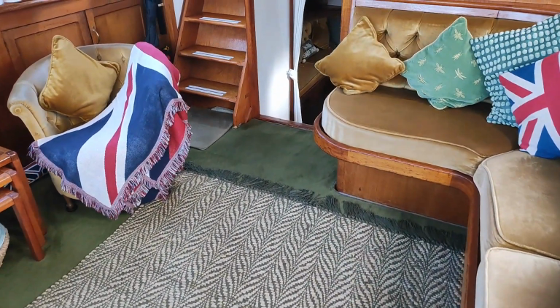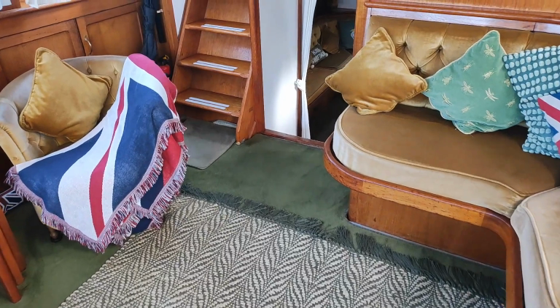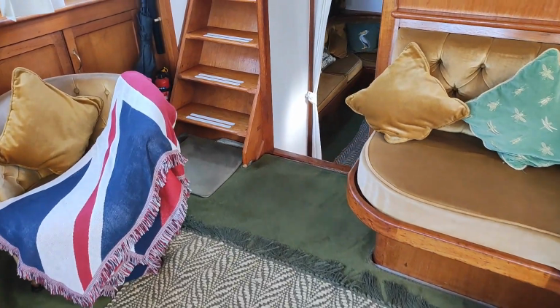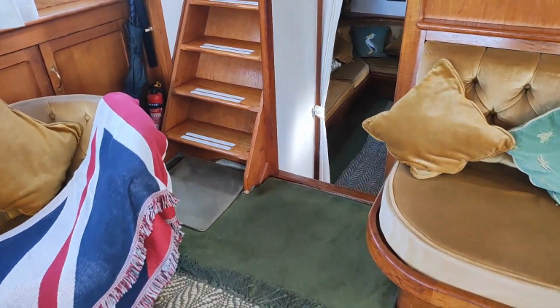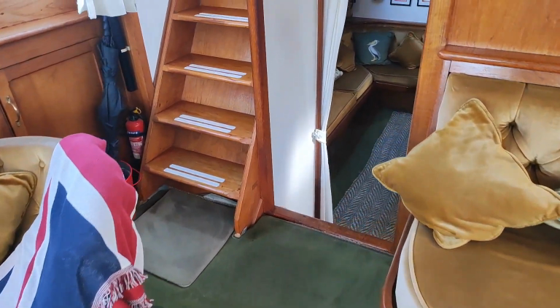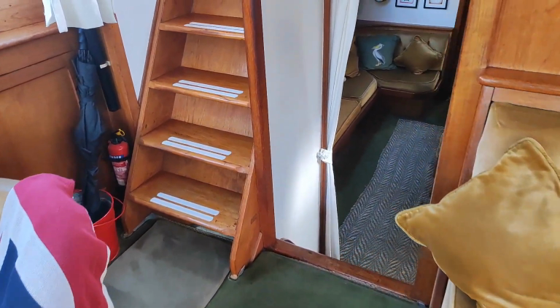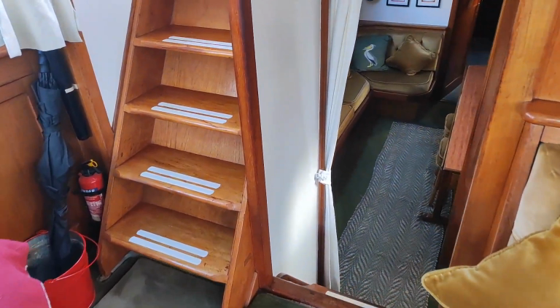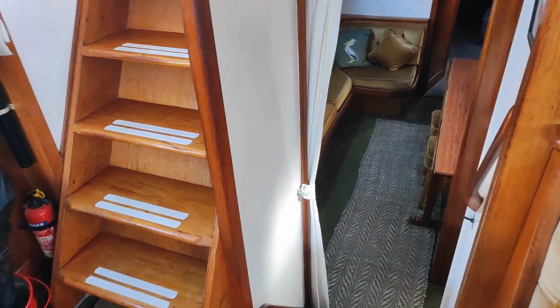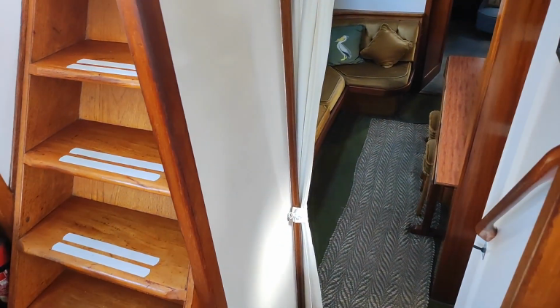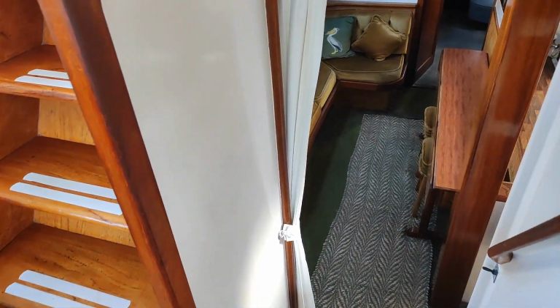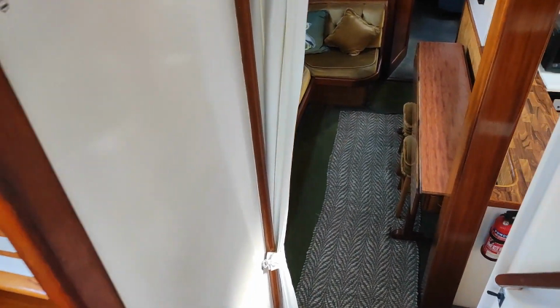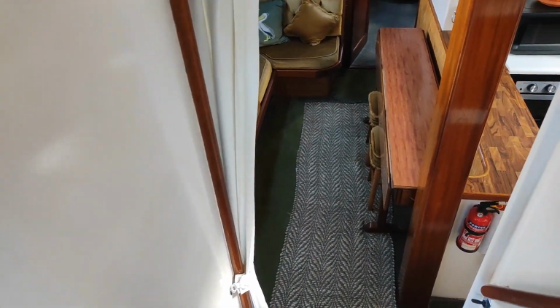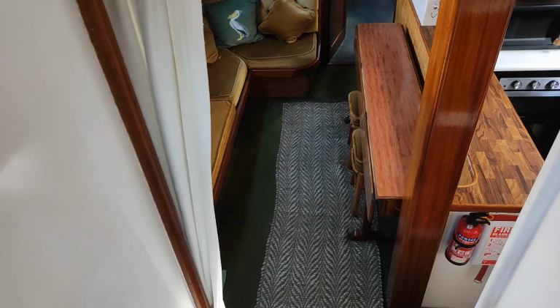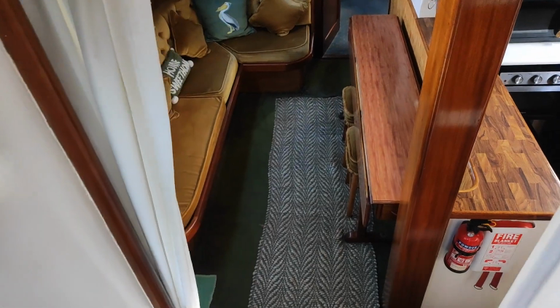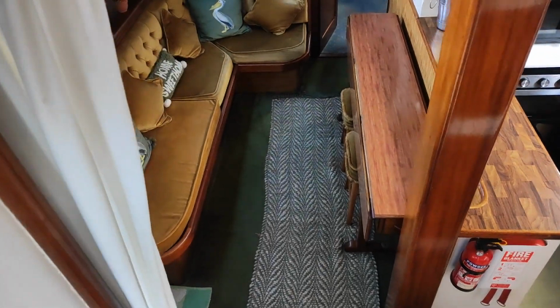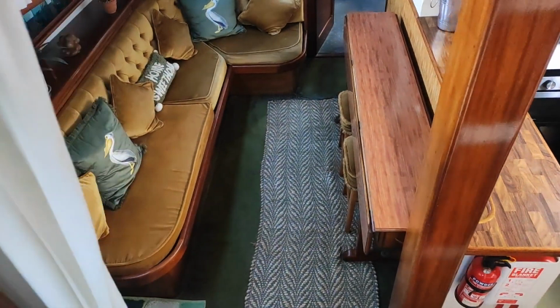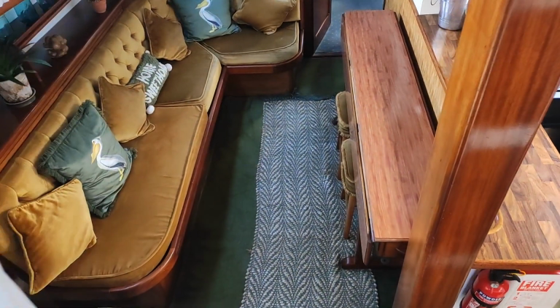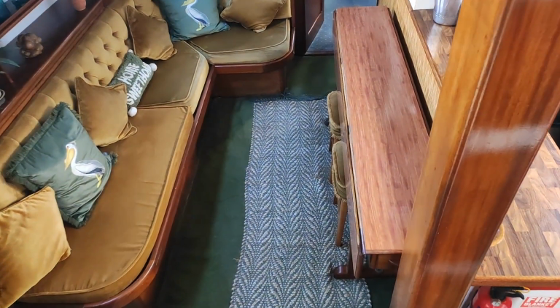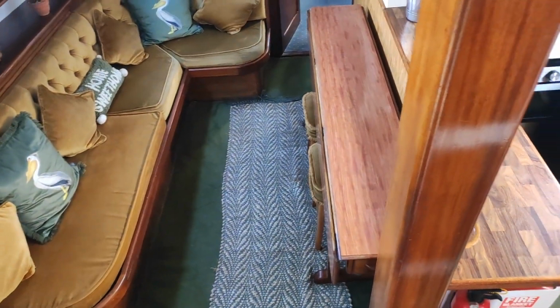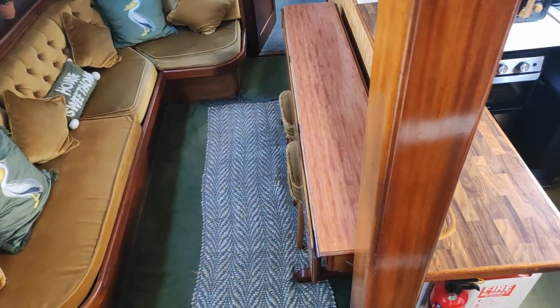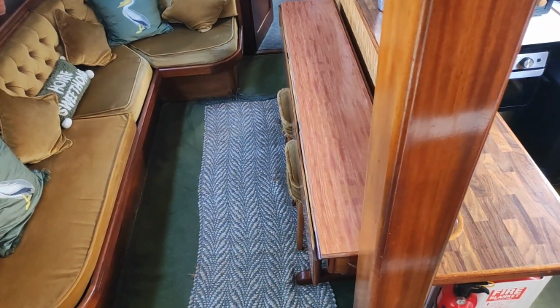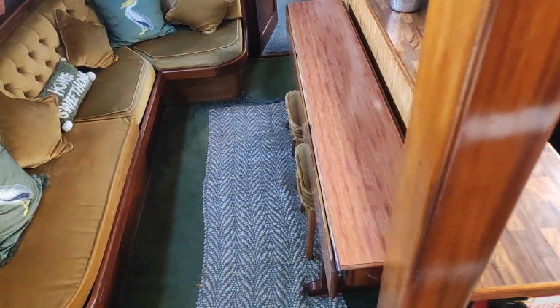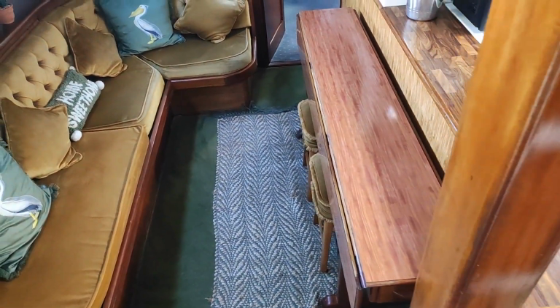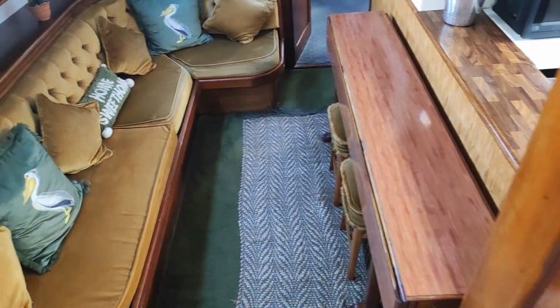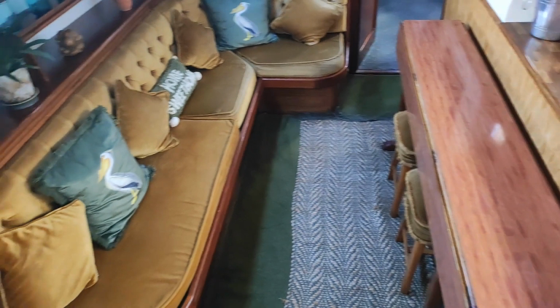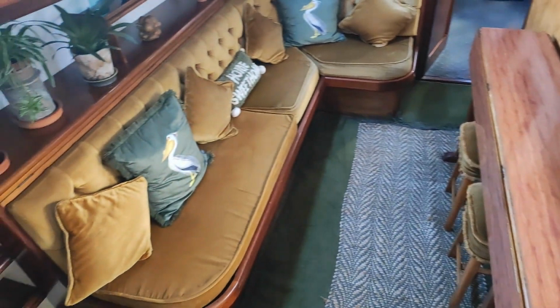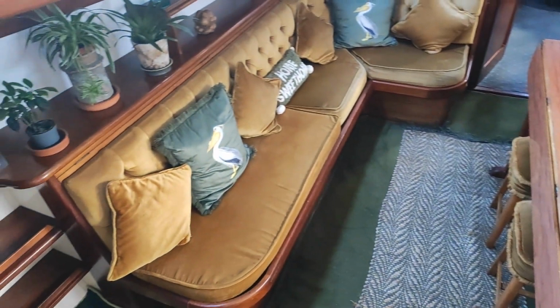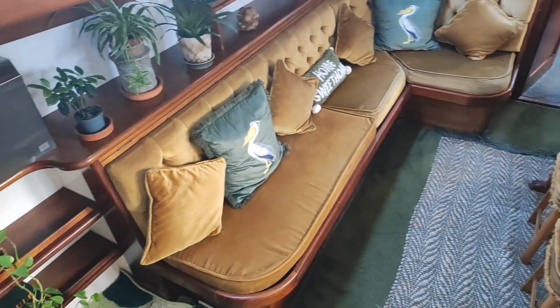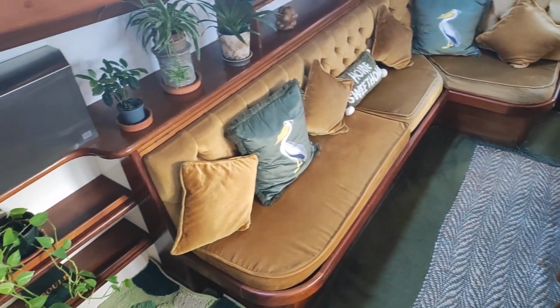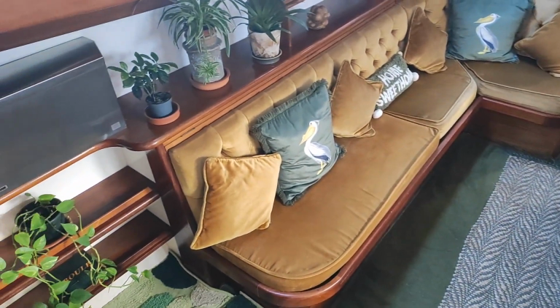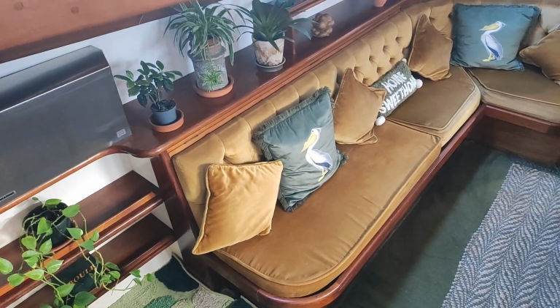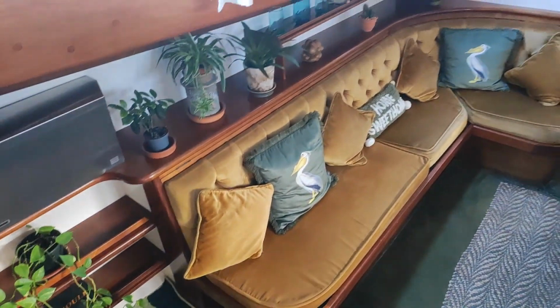In the main saloon, there is a lot of storage on either side, and walking back, we walk into basically the dining area and galley.